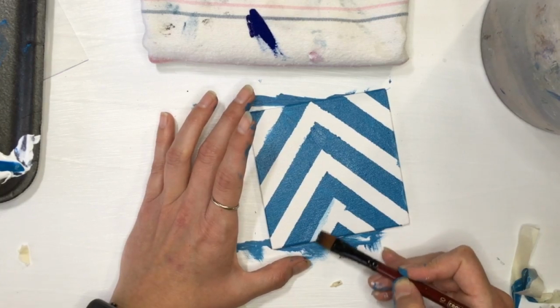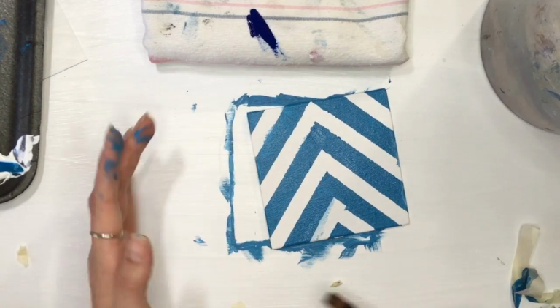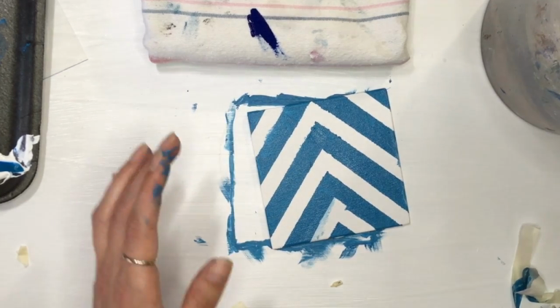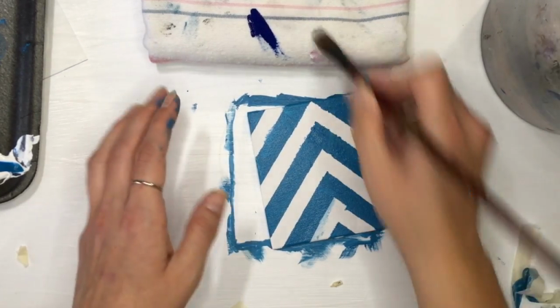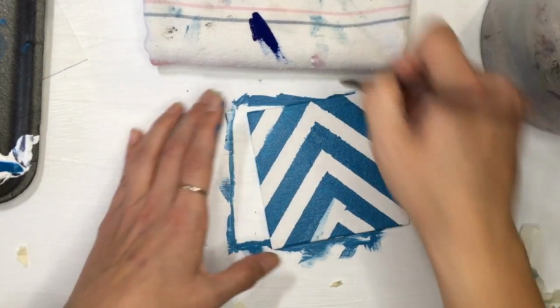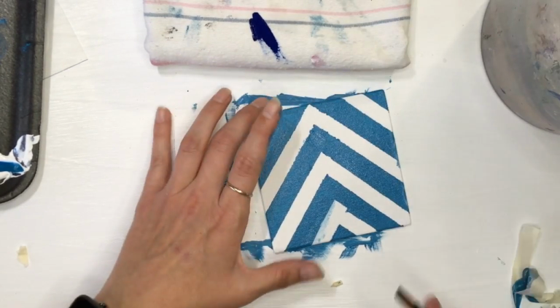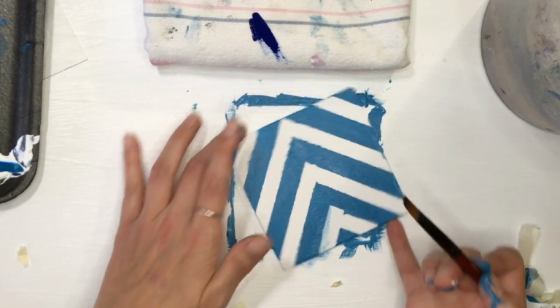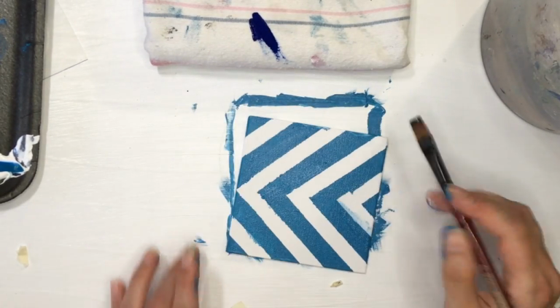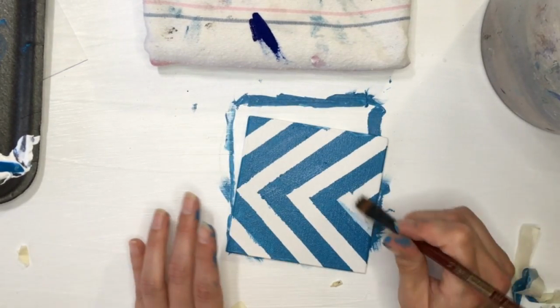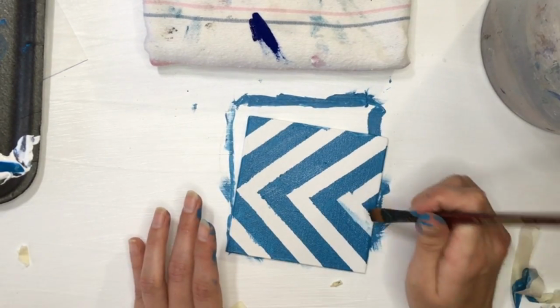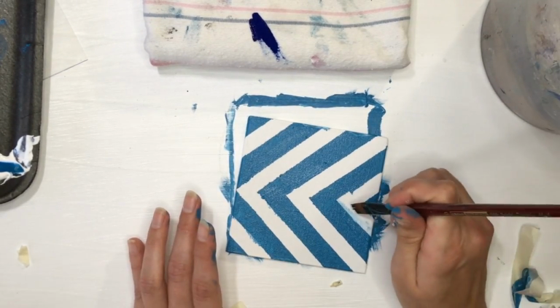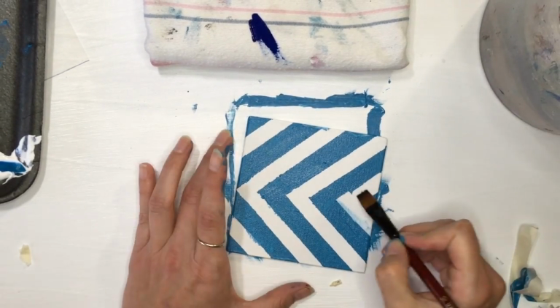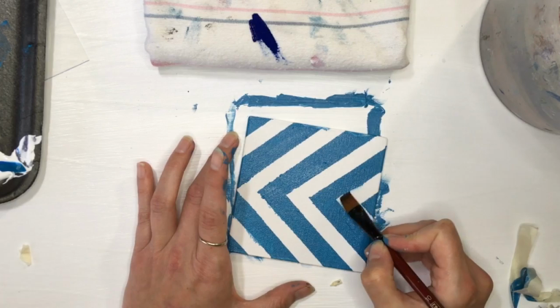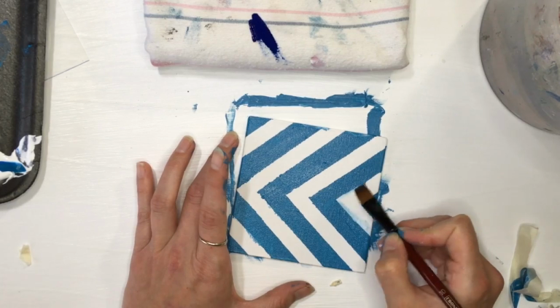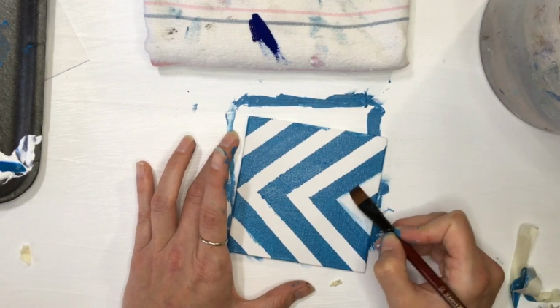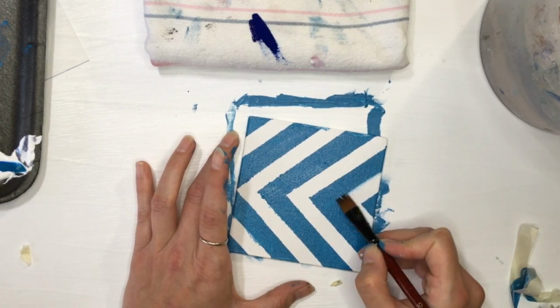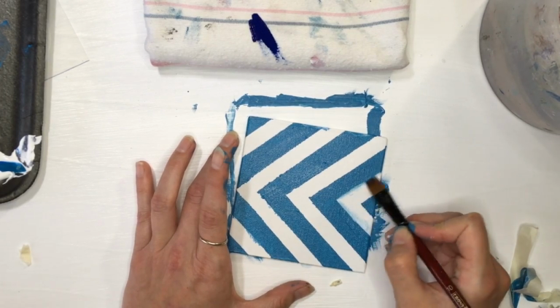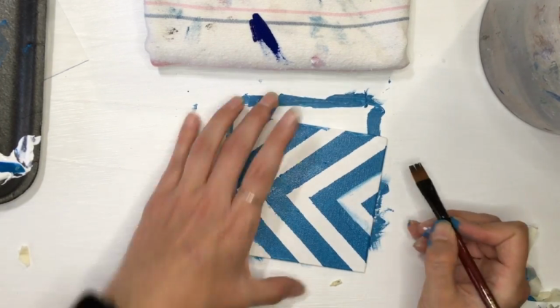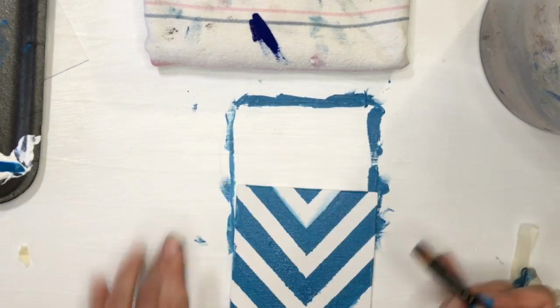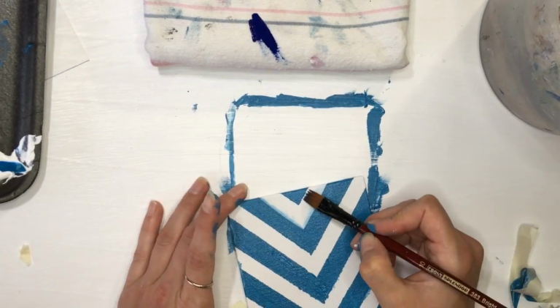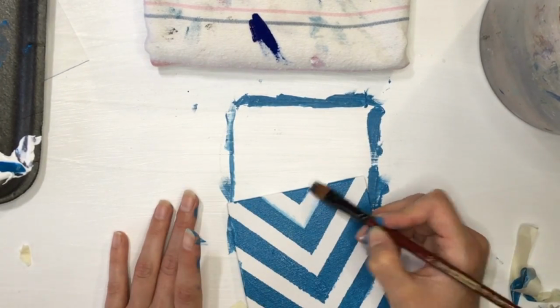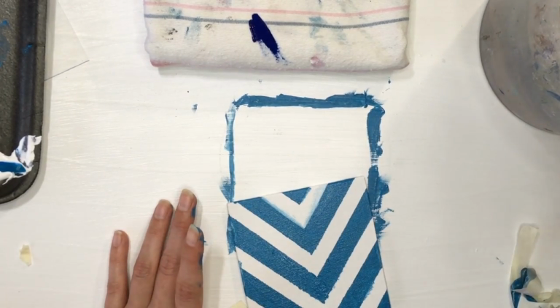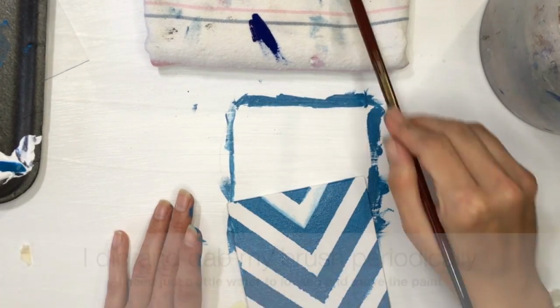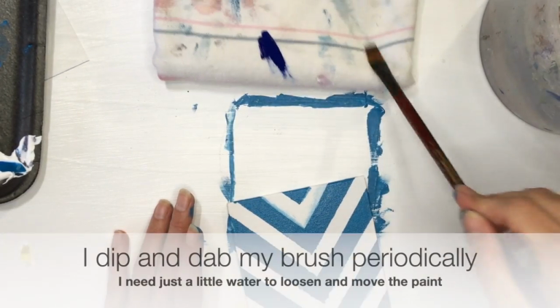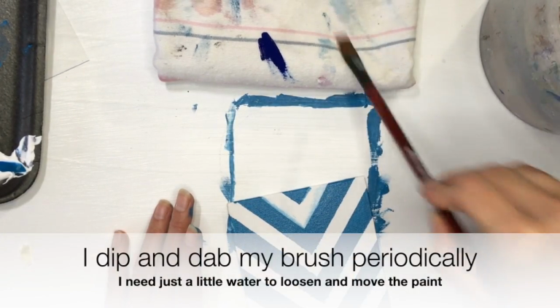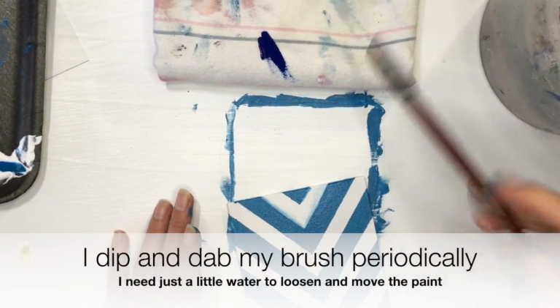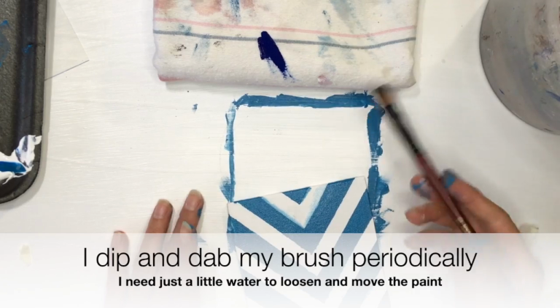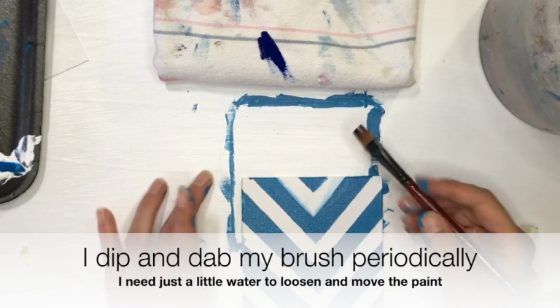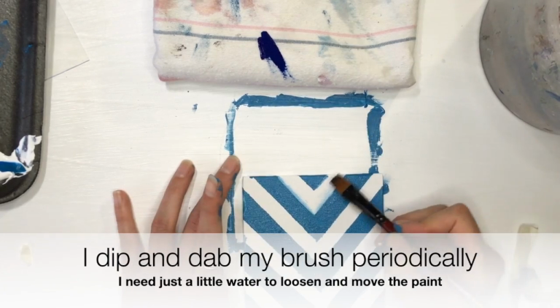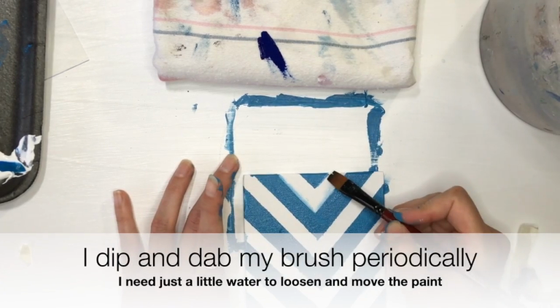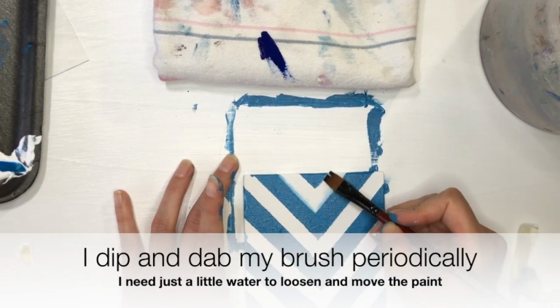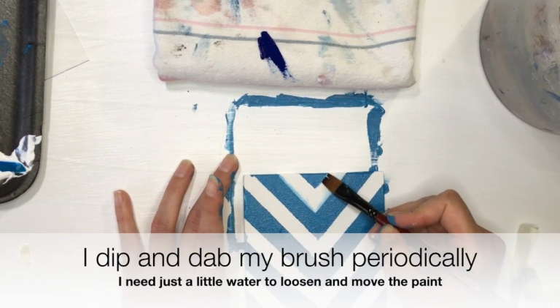I started with just water, but after dipping and dabbing my brush a couple of times, I ultimately decided to start adding white paint, which you'll see coming up.